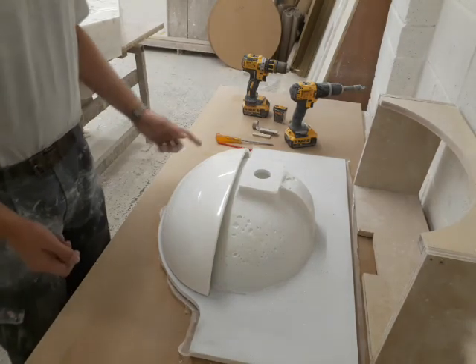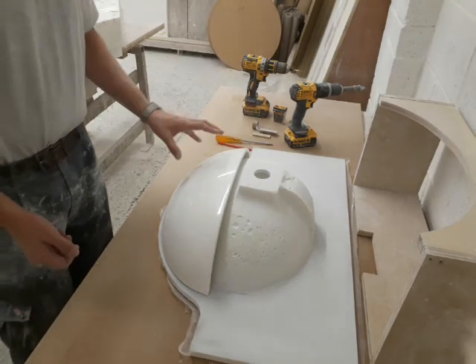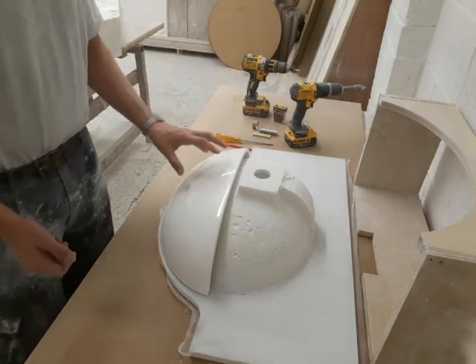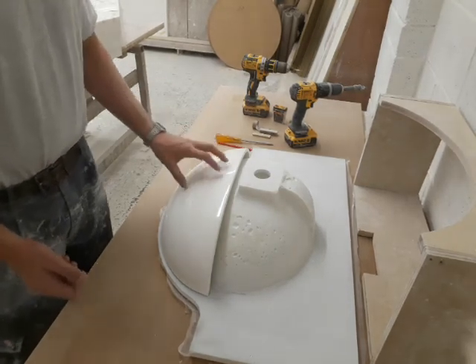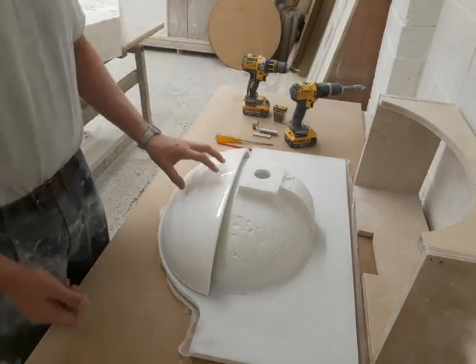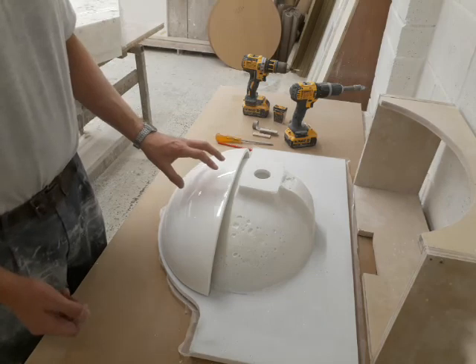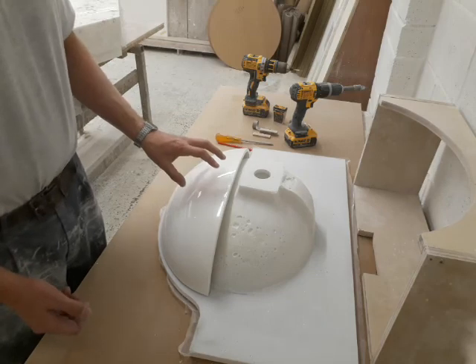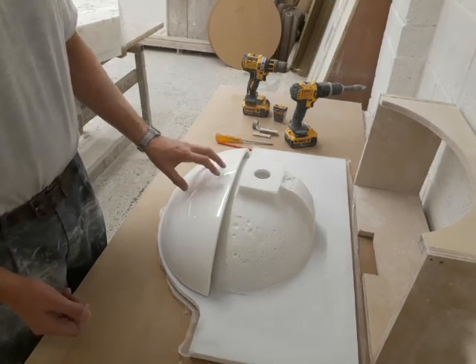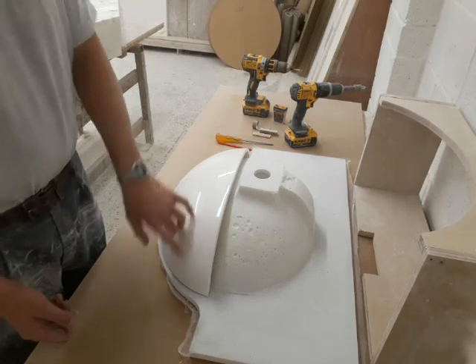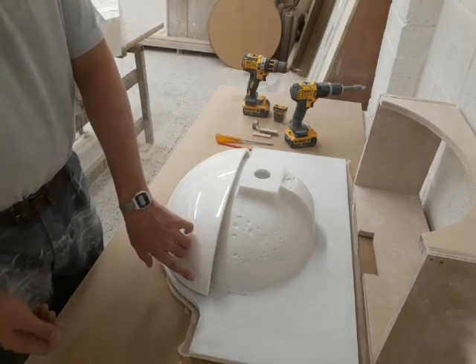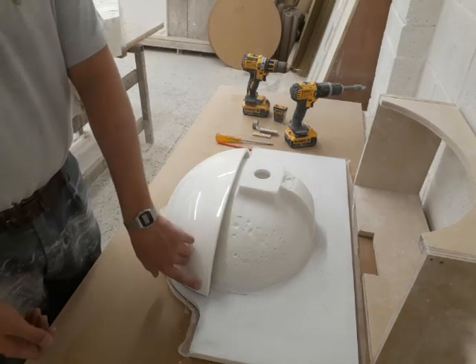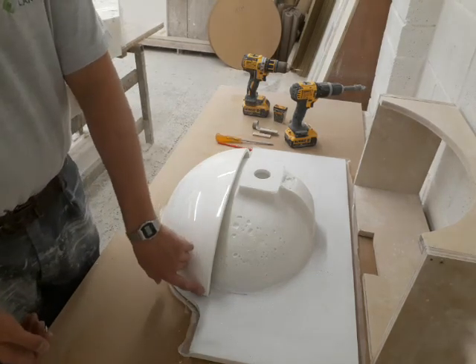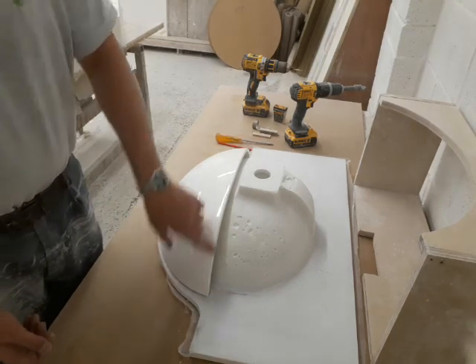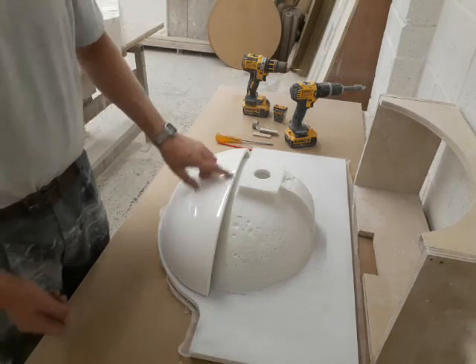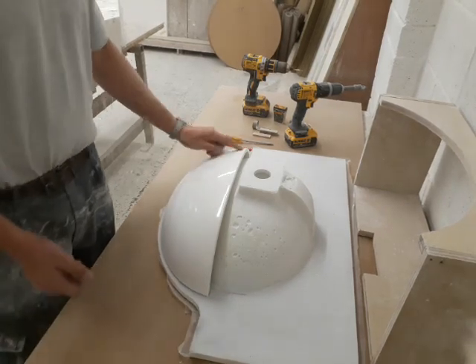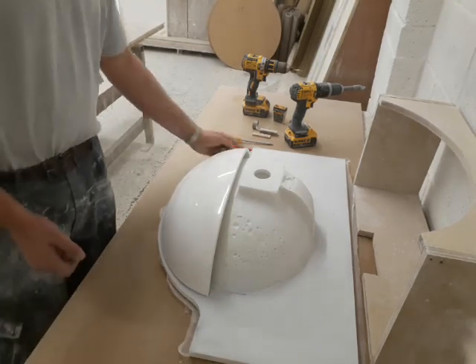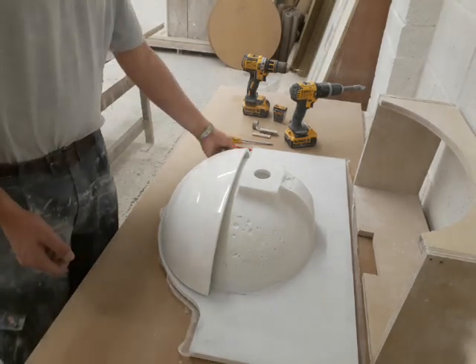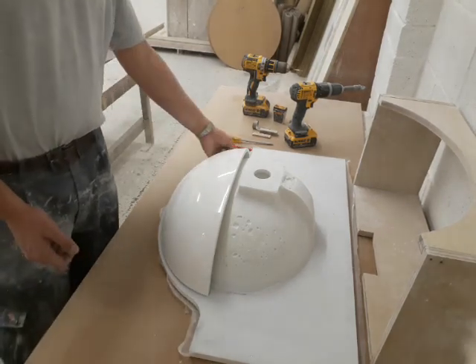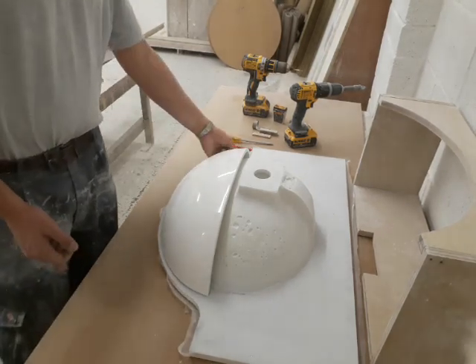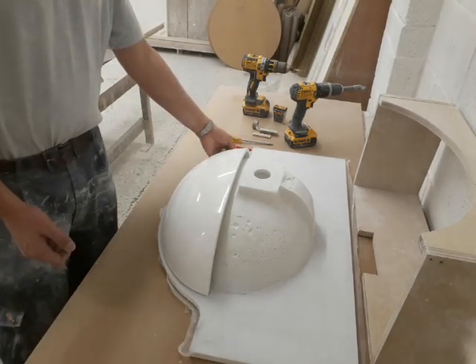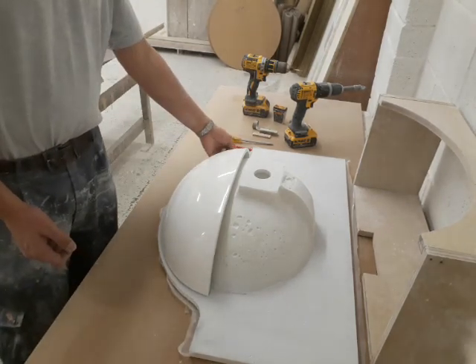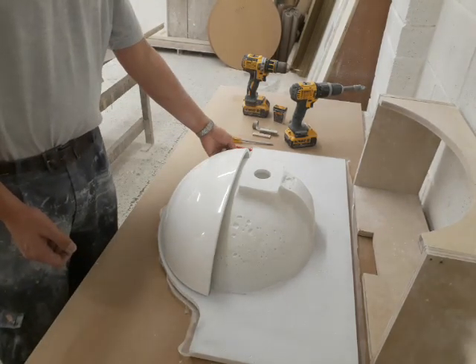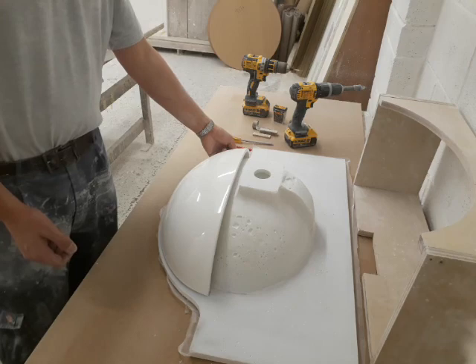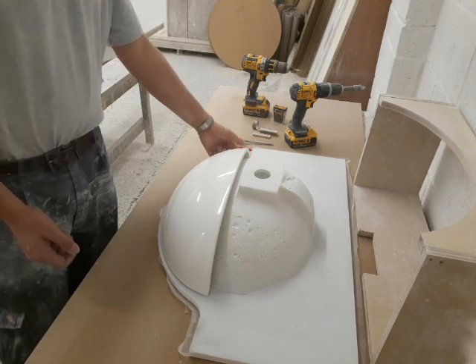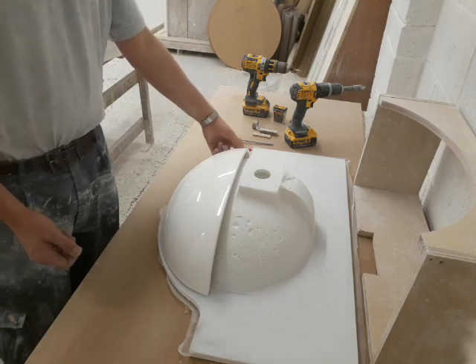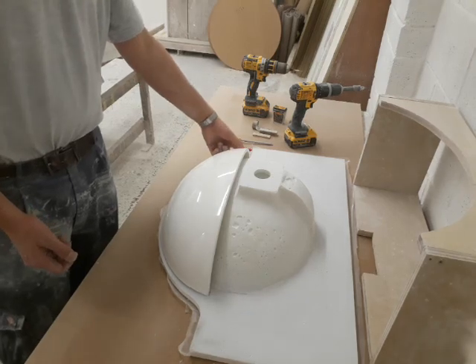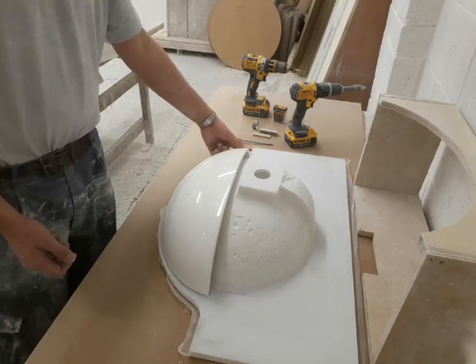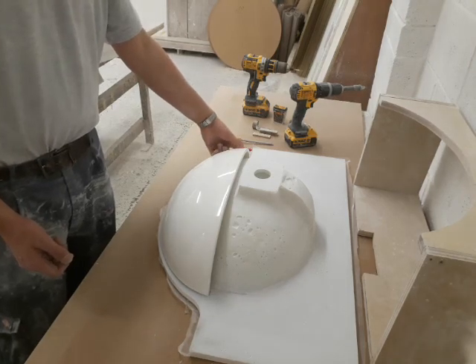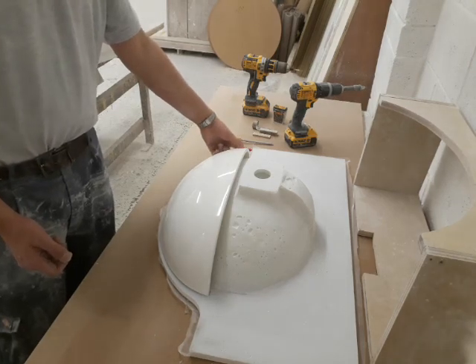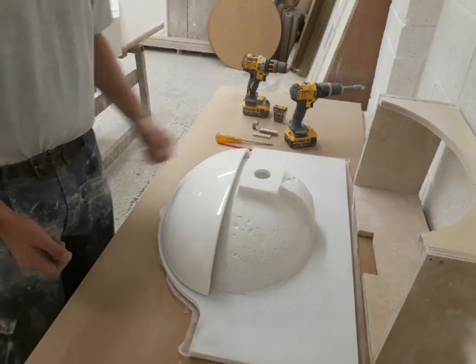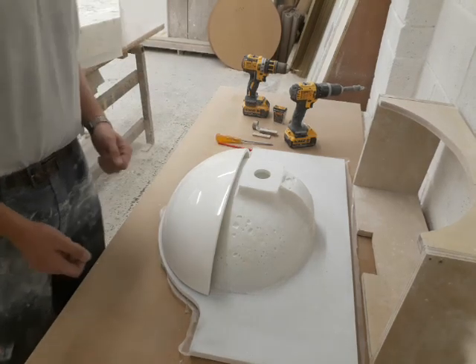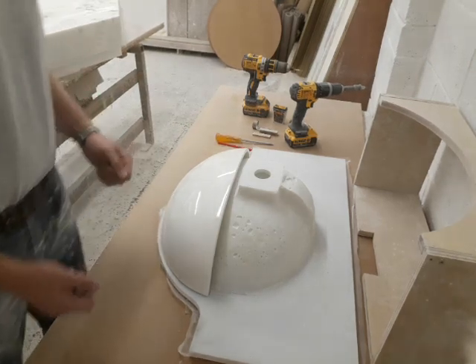Once you've fitted the cowl, we would always recommend a bead of silicone along the bottom line to fix it in place. Thank you for watching.